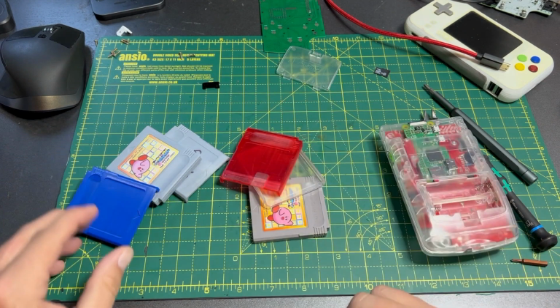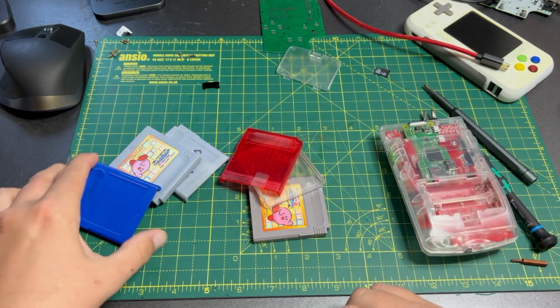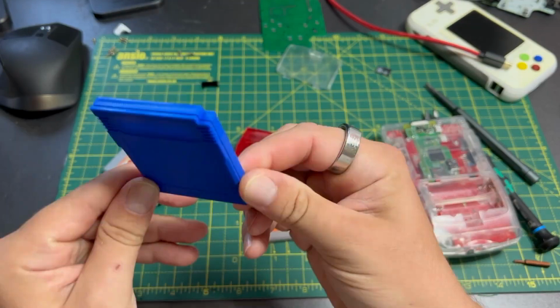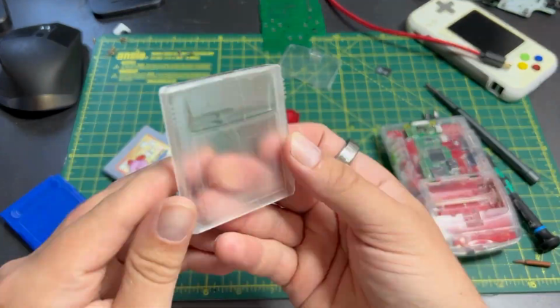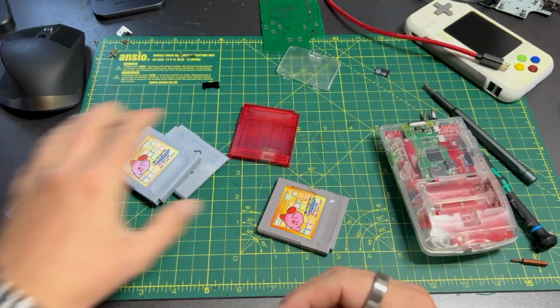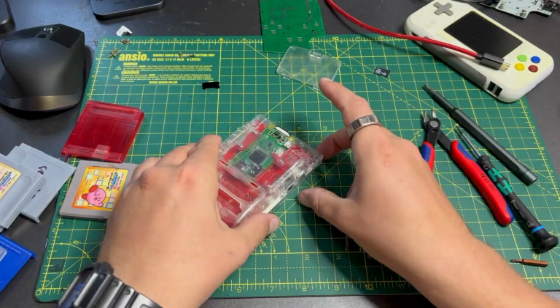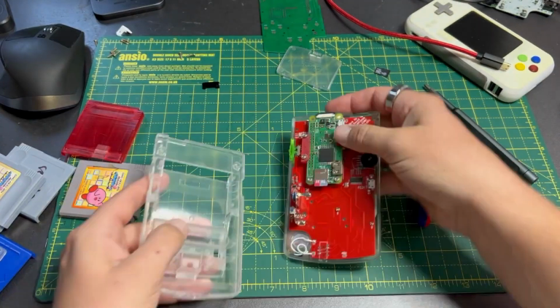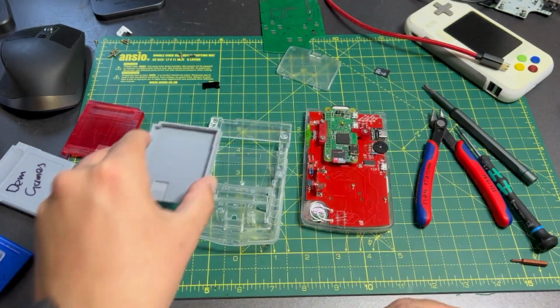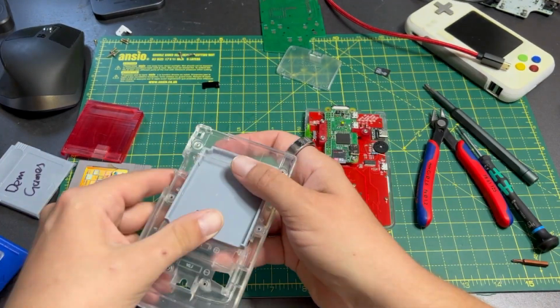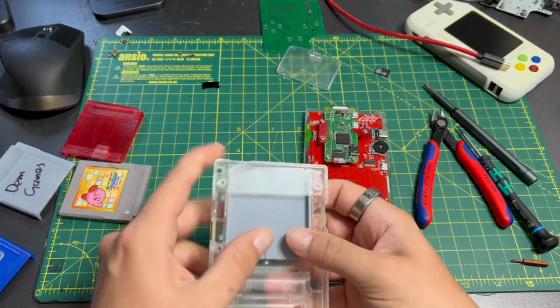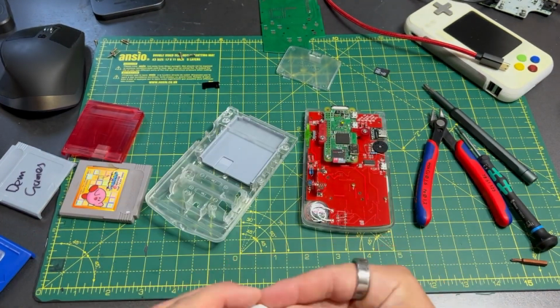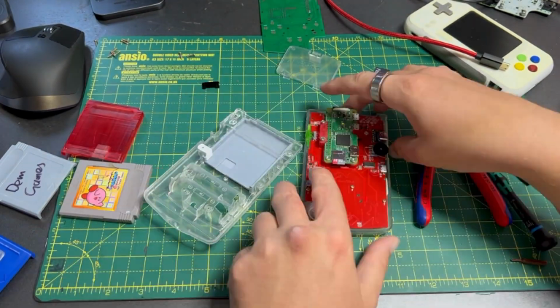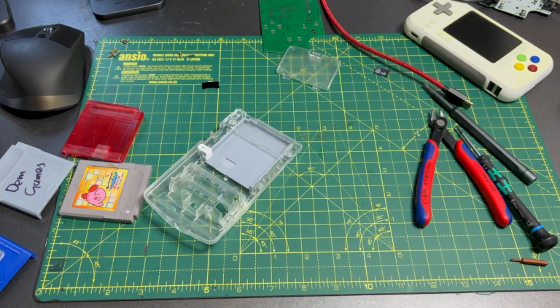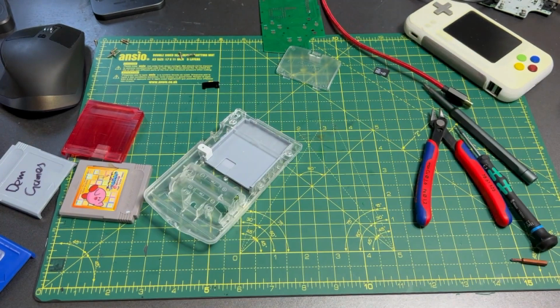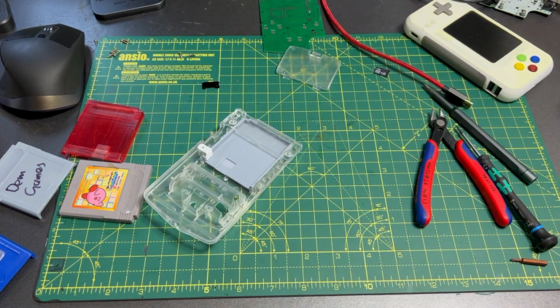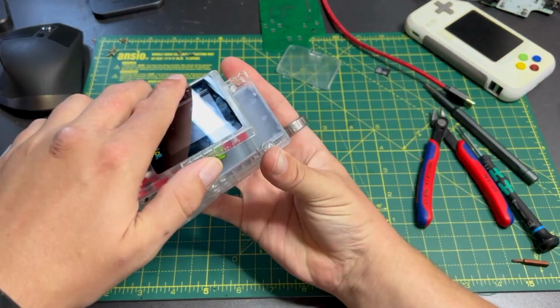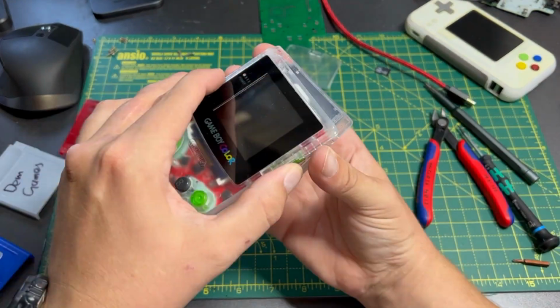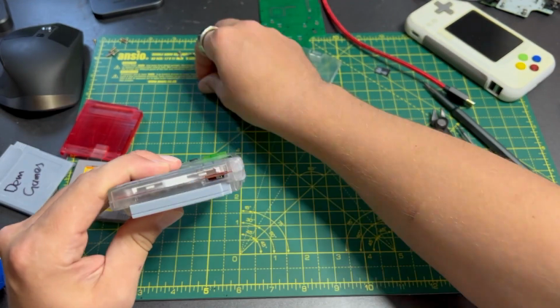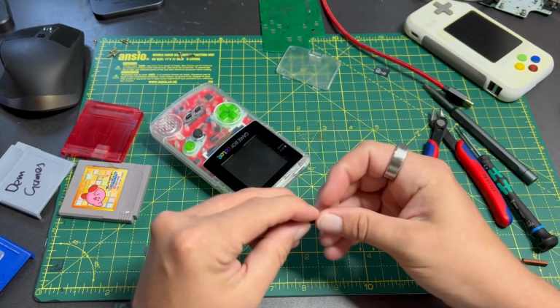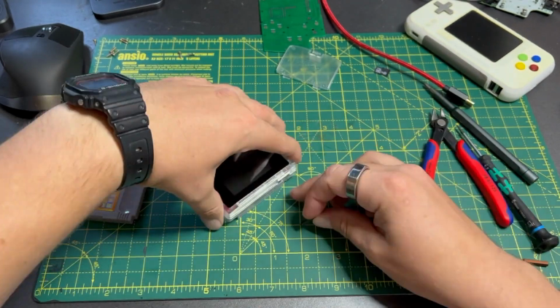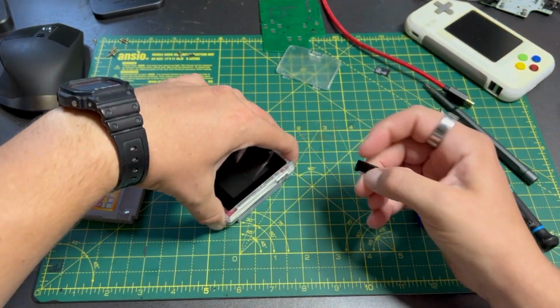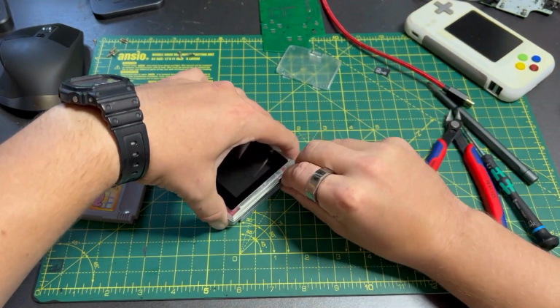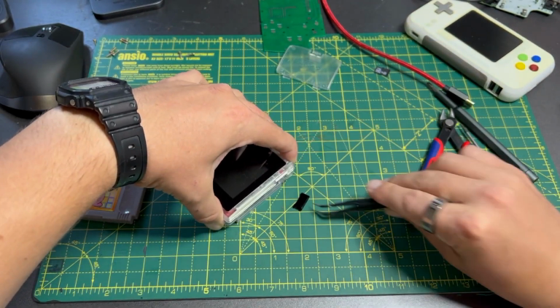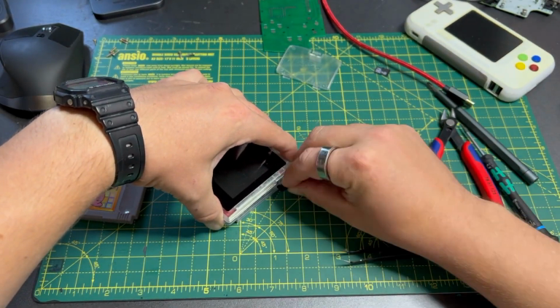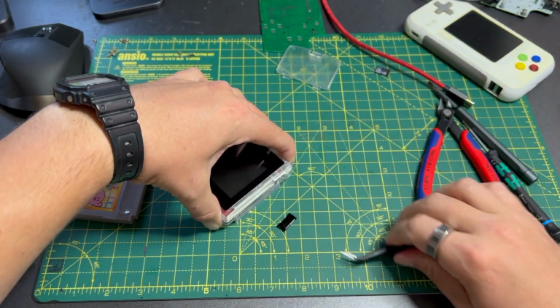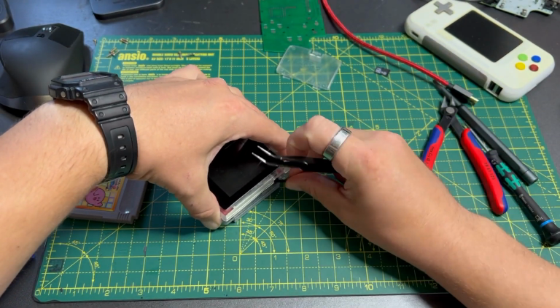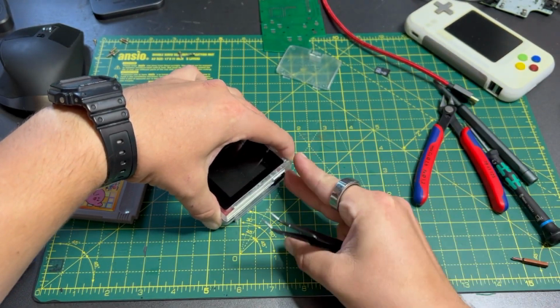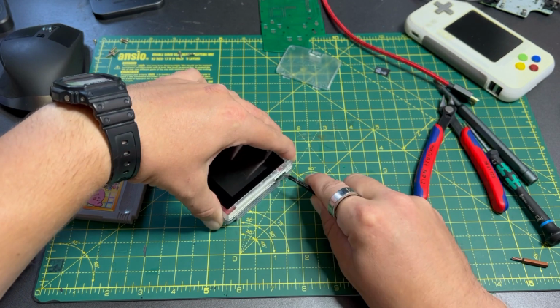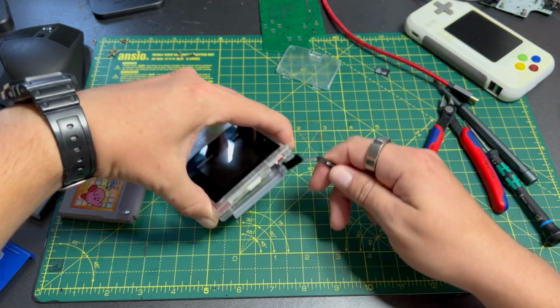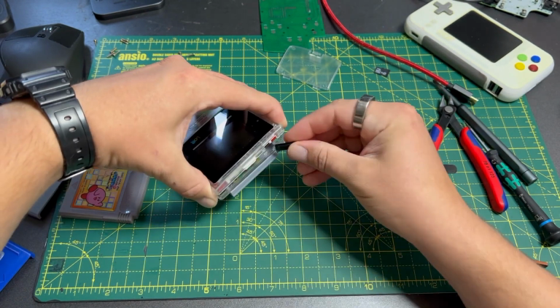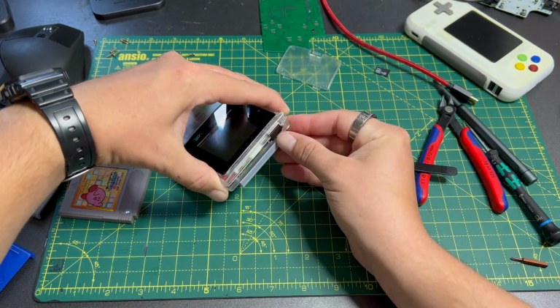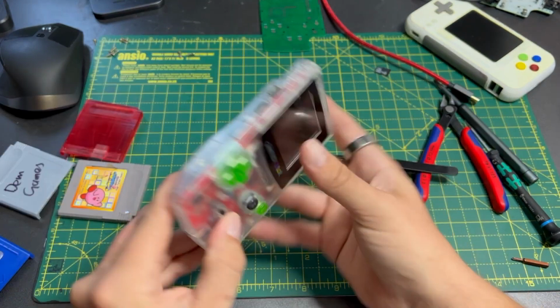I really like the idea that you could print off one of these cartridge shells in the colour of the cartridge your favourite game came in, find some cart art, and then you could have any game you like living in the back of a converted console.